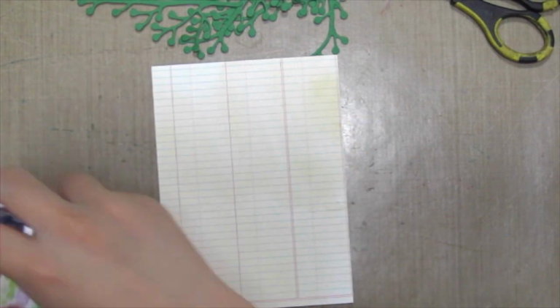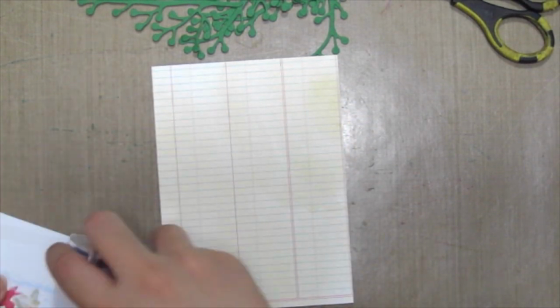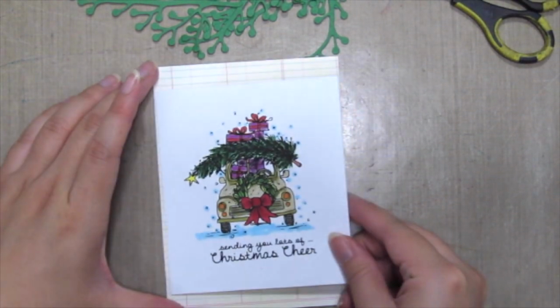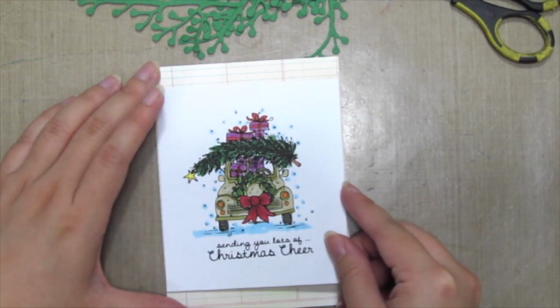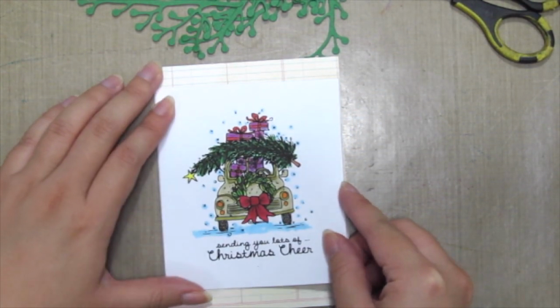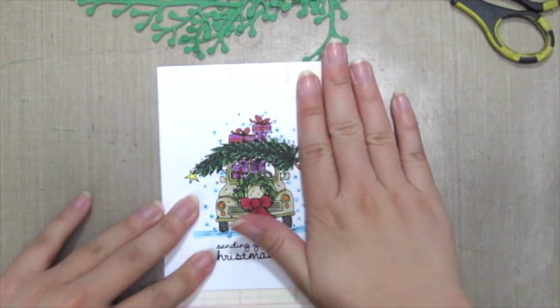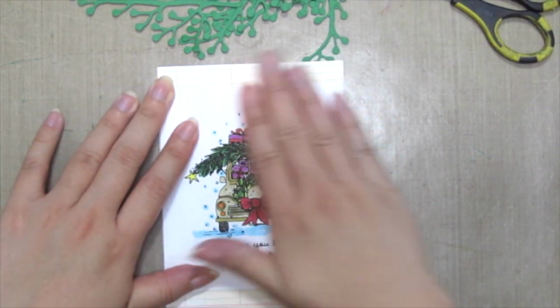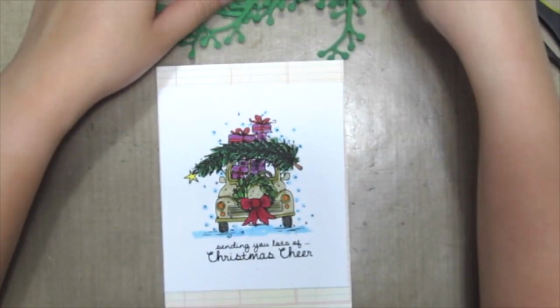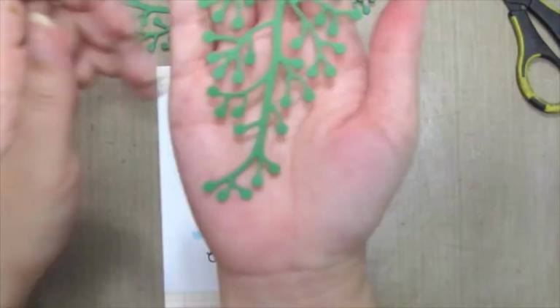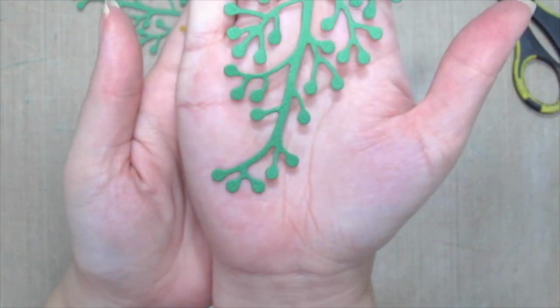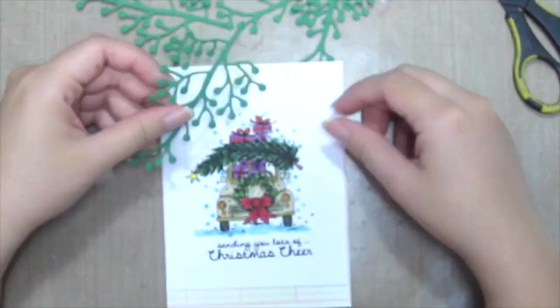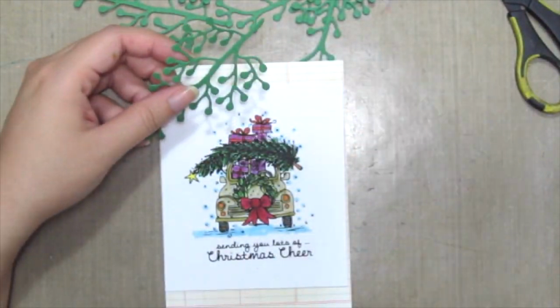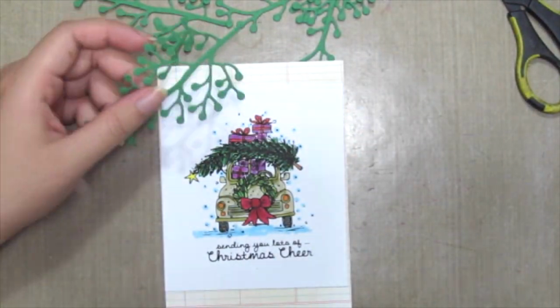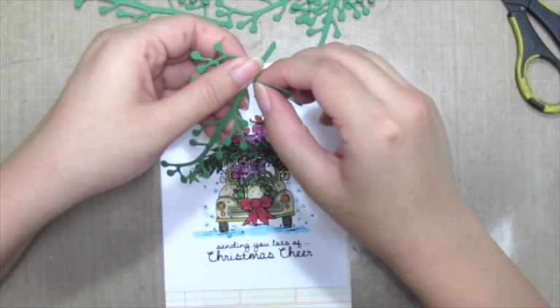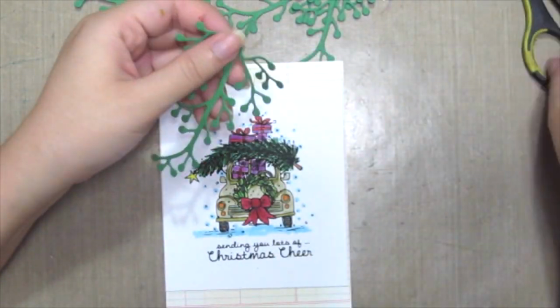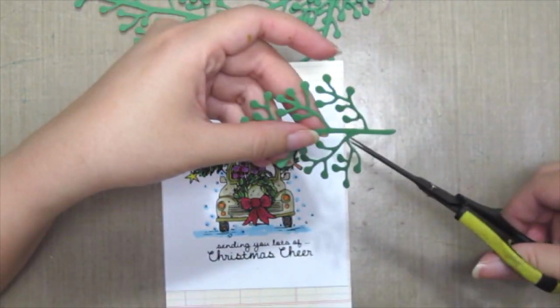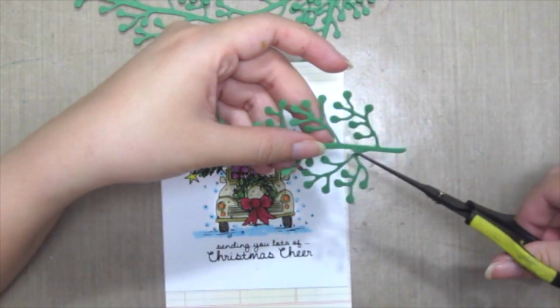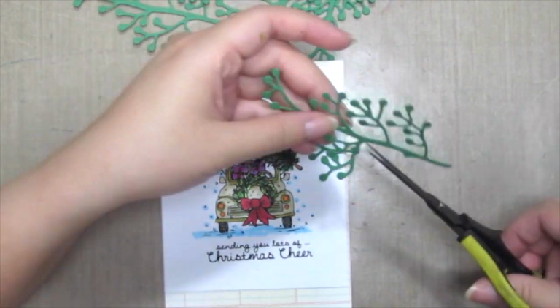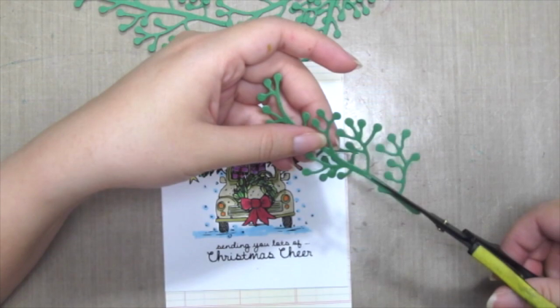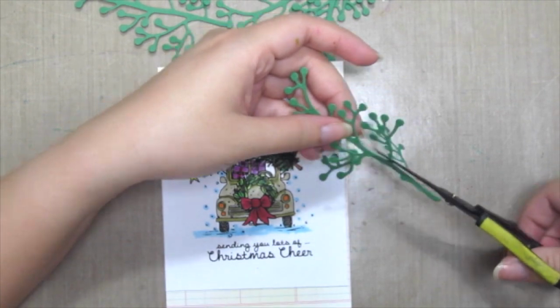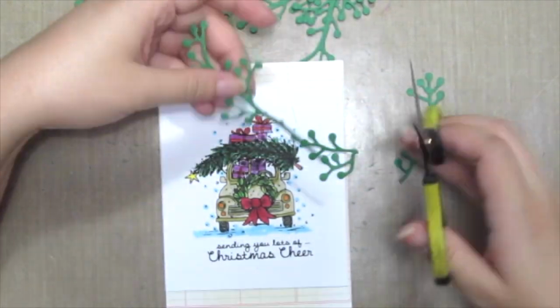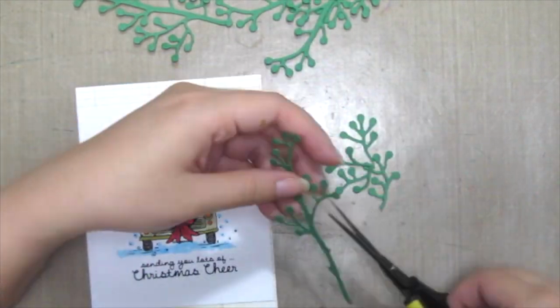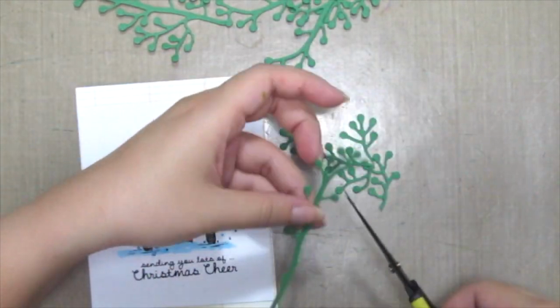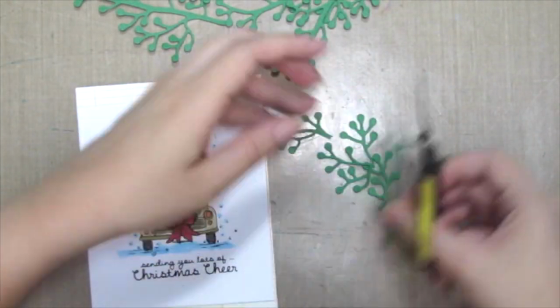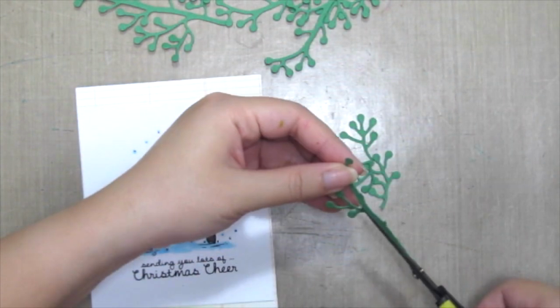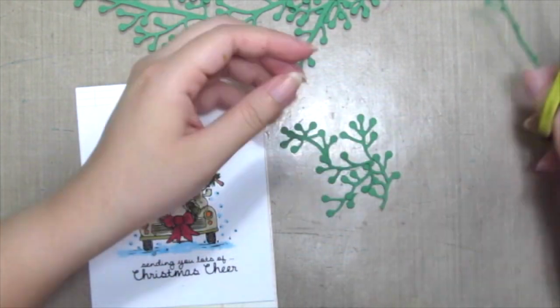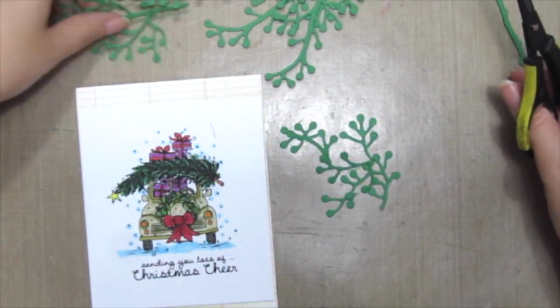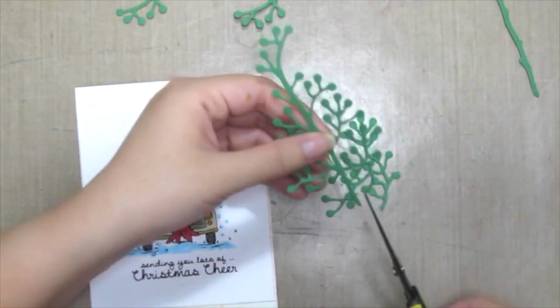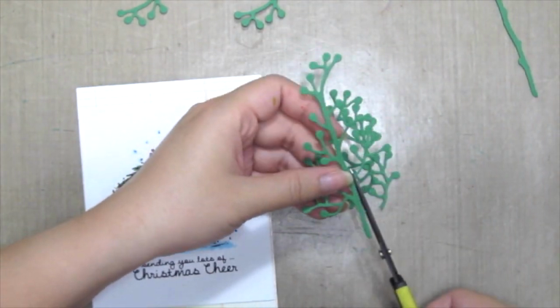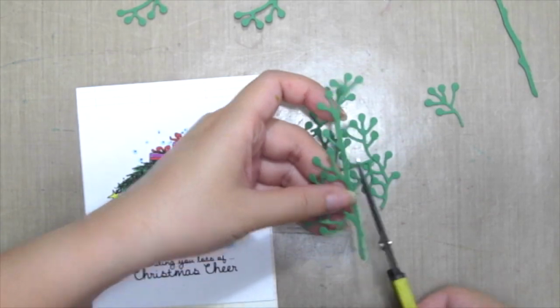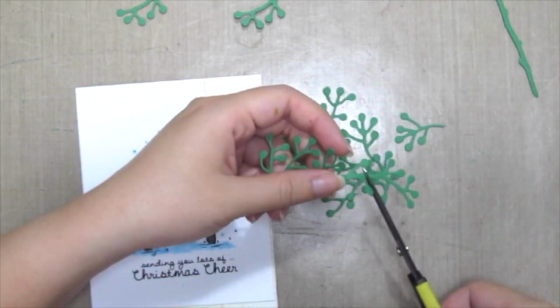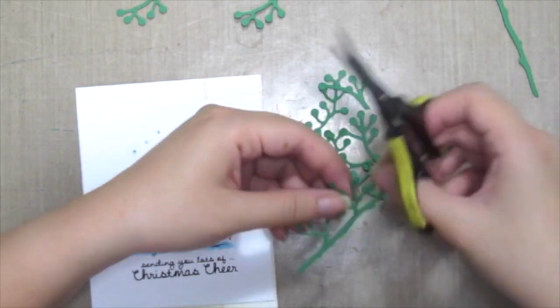I've already stamped and colored this beautiful Christmas image by Unity, and next I'm grabbing this die by Dynamite called Summer Brunch and I'm cutting it into smaller pieces to create my wreath.